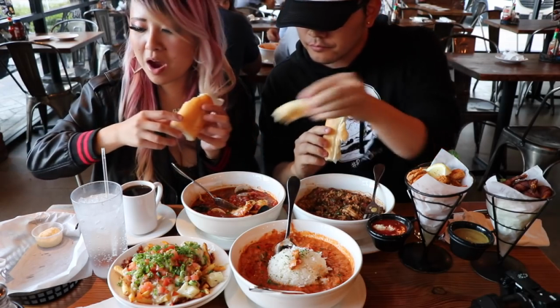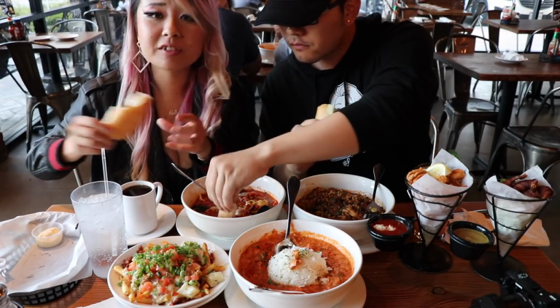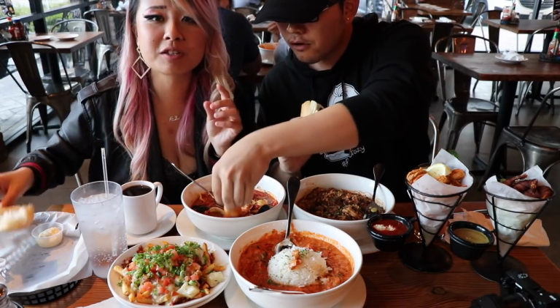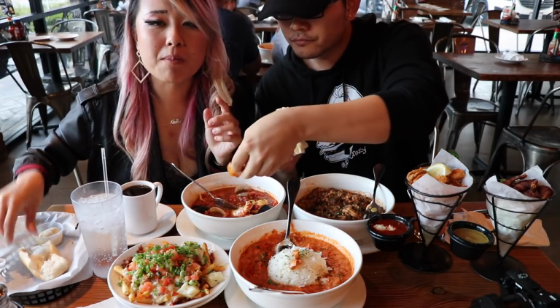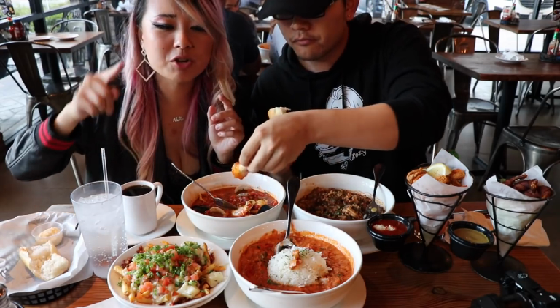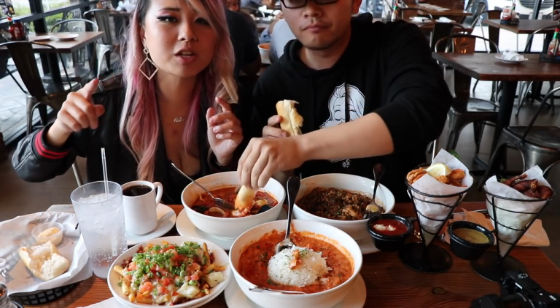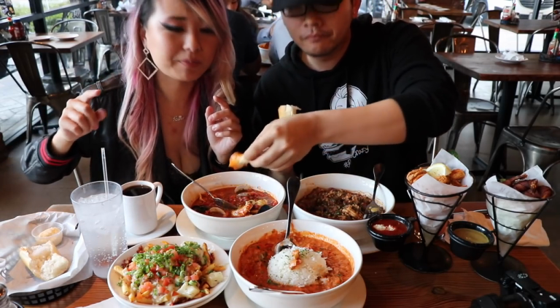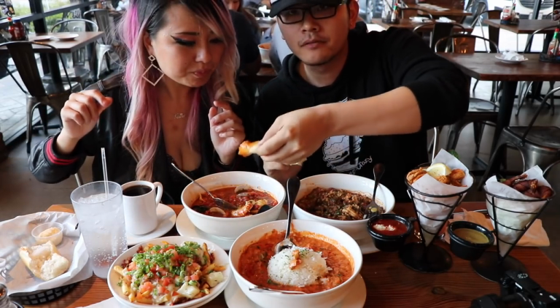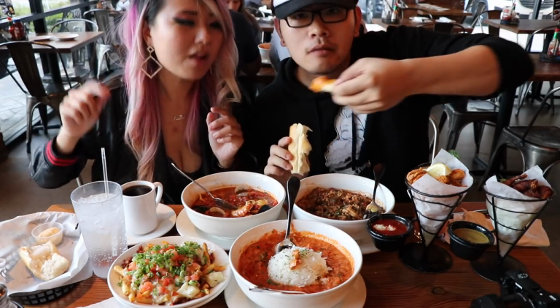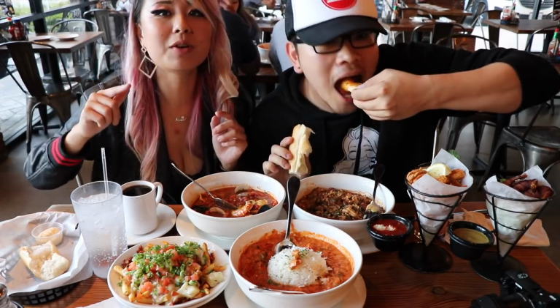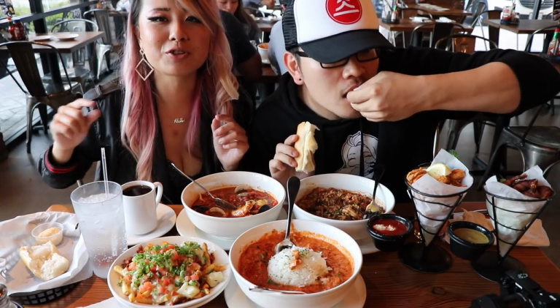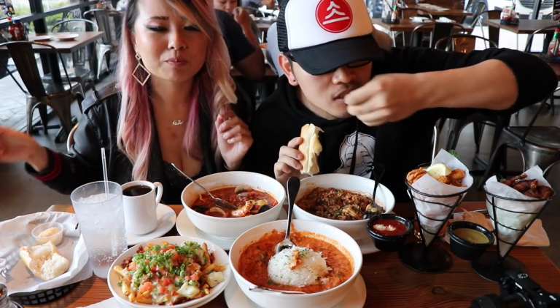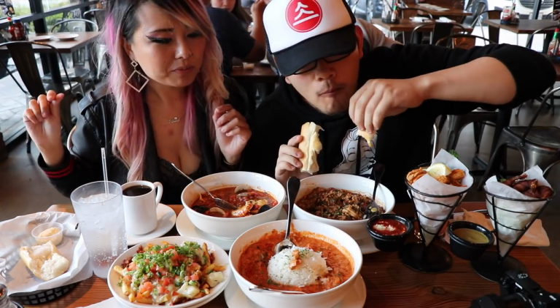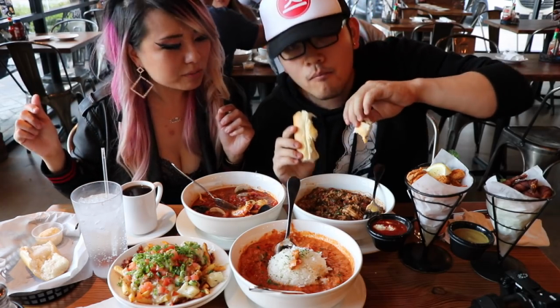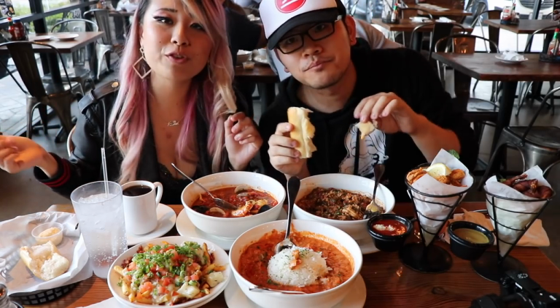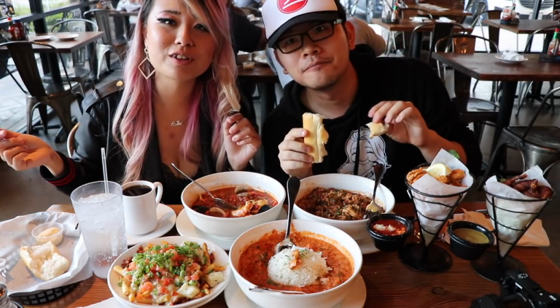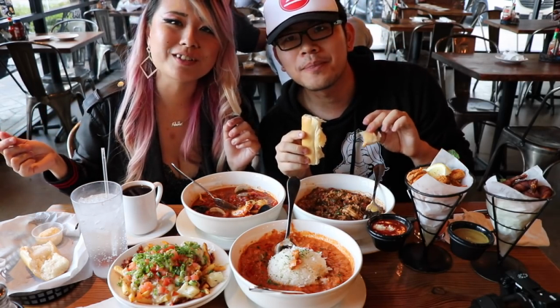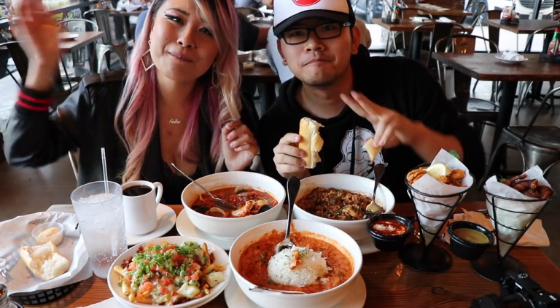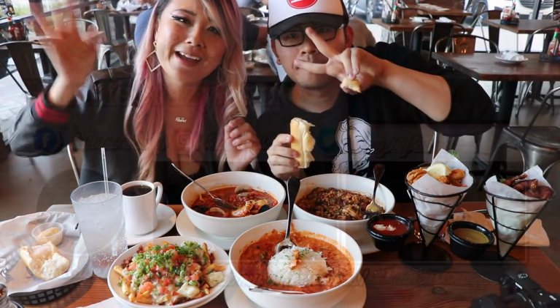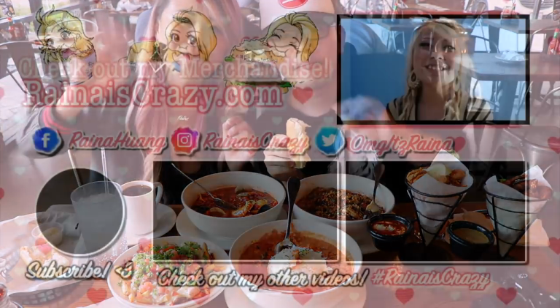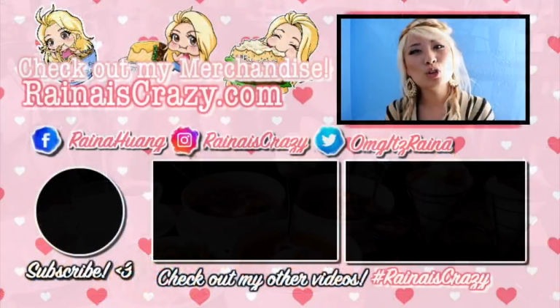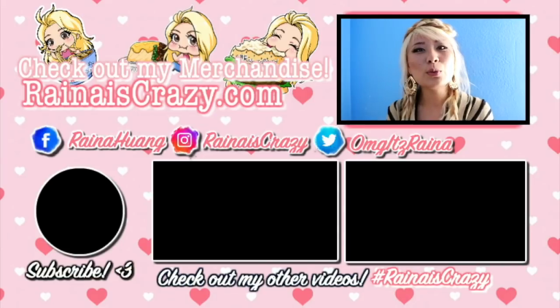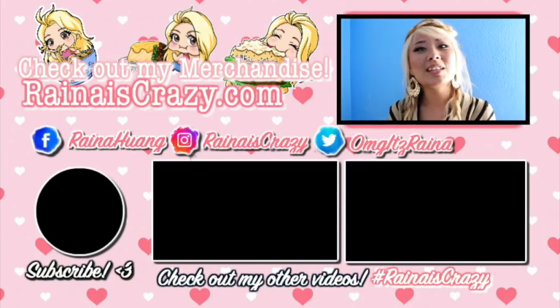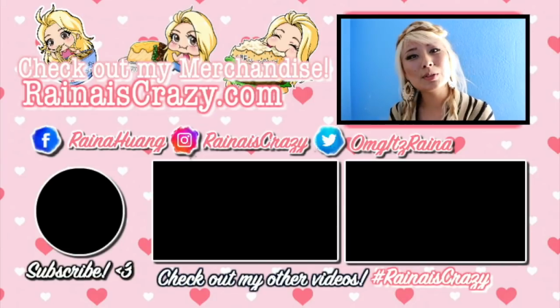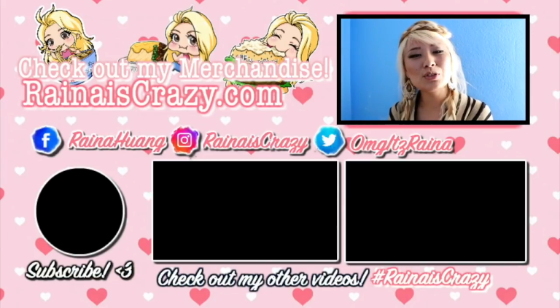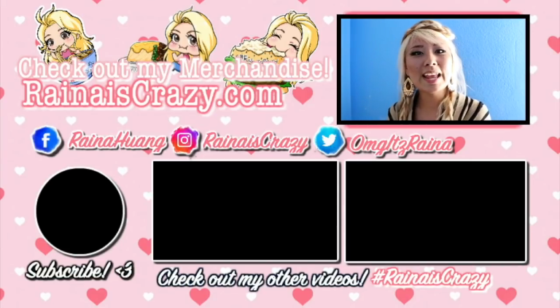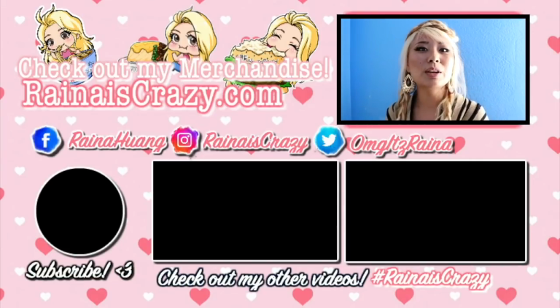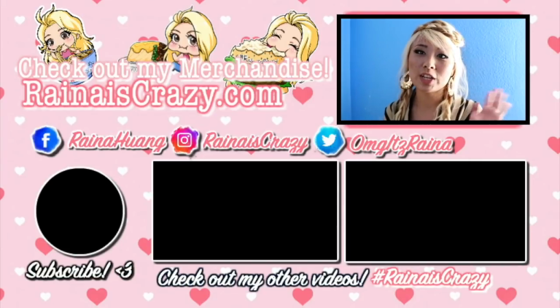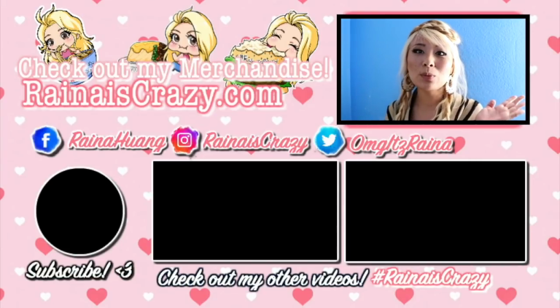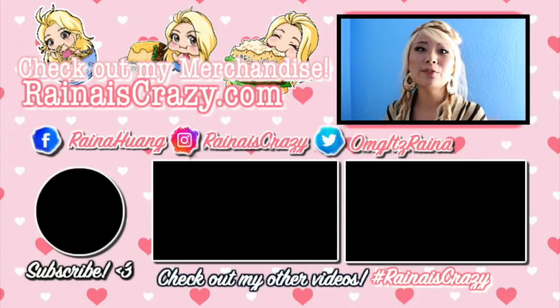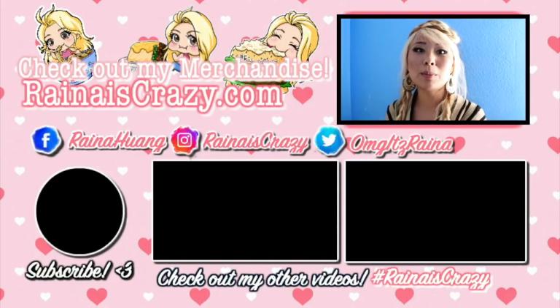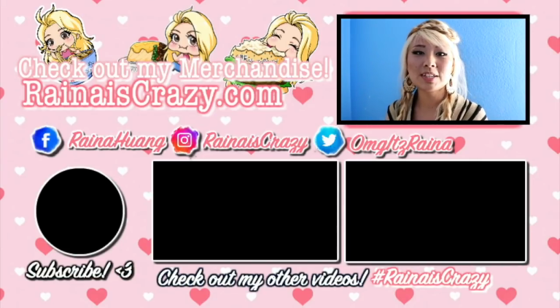Alright guys, this place is good. Make sure you come check them out — let them know I sent you. Hopefully you guys enjoyed this video, see you next time. Bye! Thank you so much for watching. Like and subscribe if you enjoyed it. Make sure to check out my website for all my merchandise — I've got clothing, prints, and stickers all up on there.